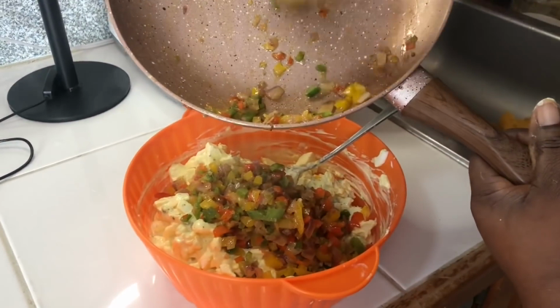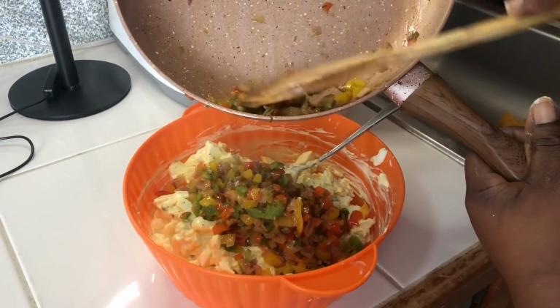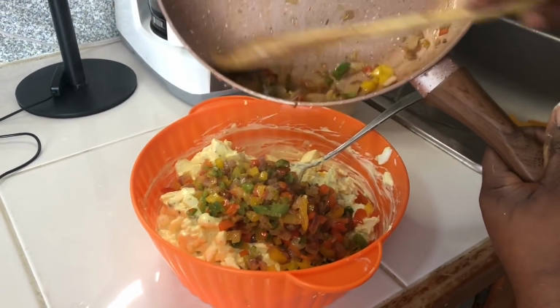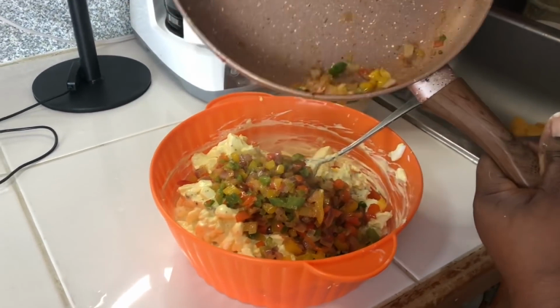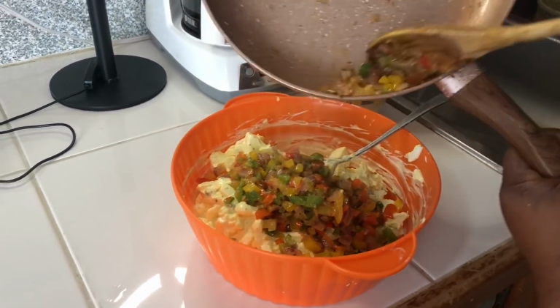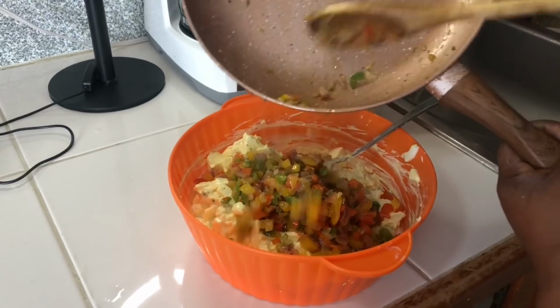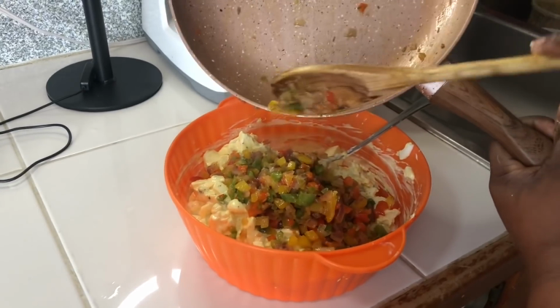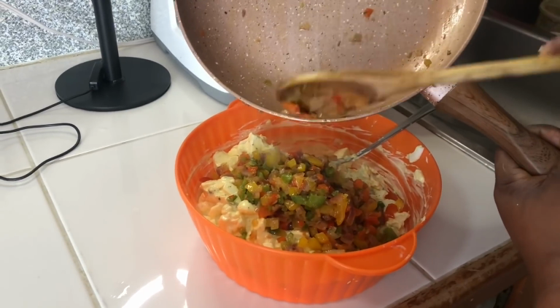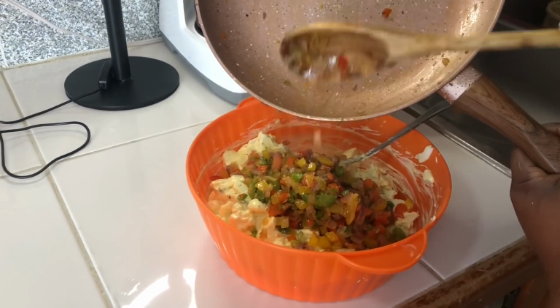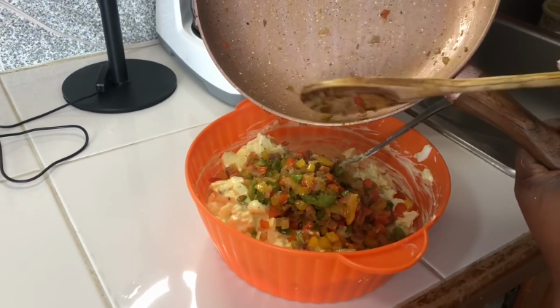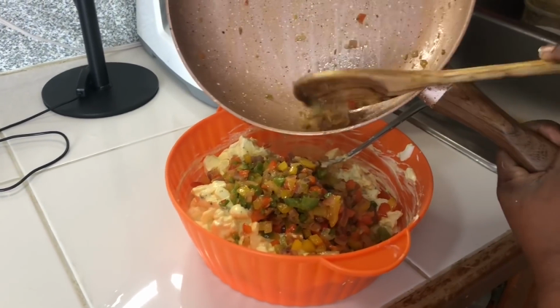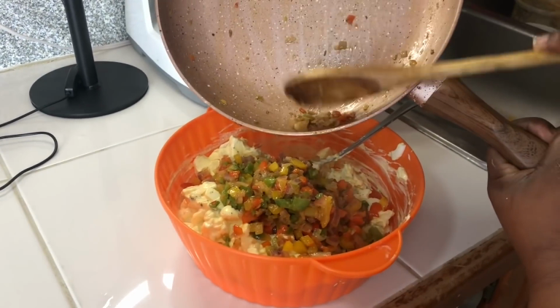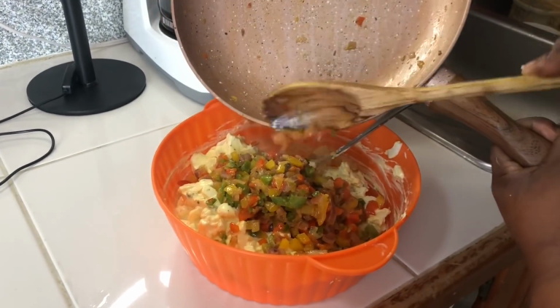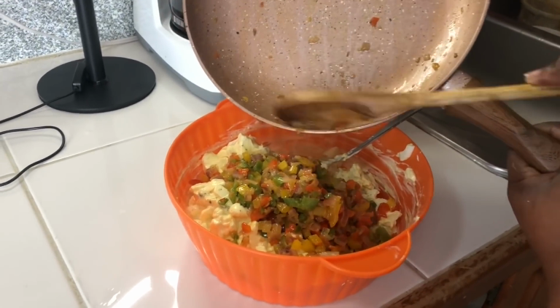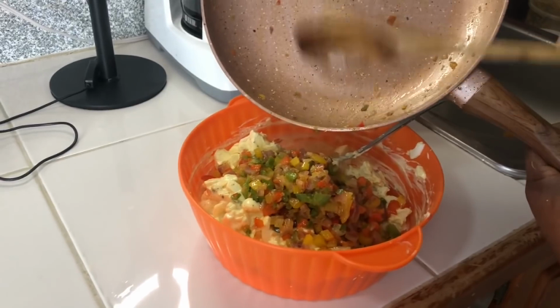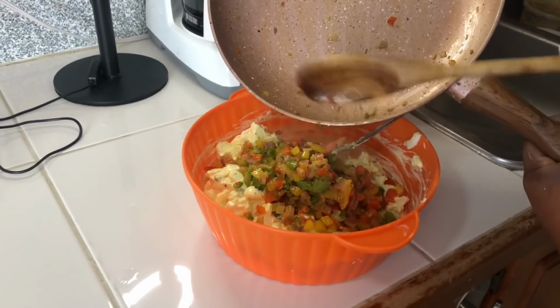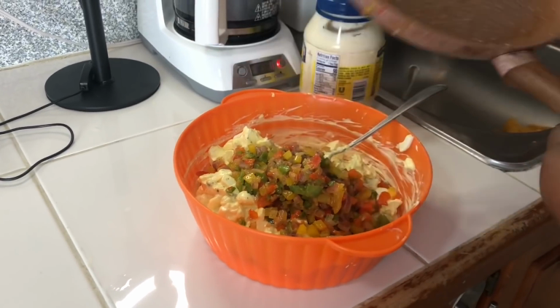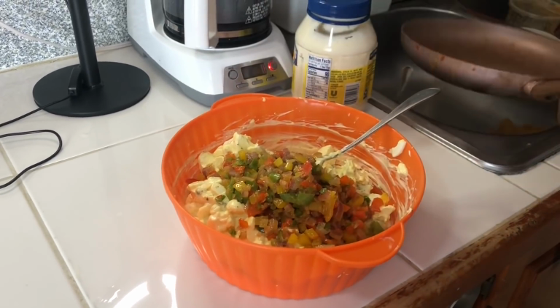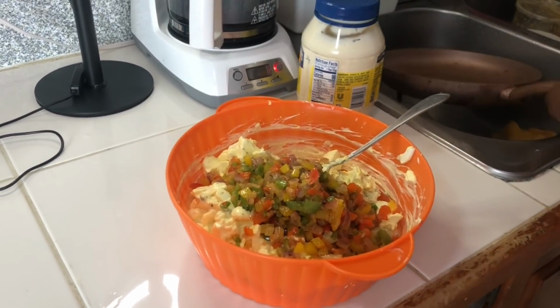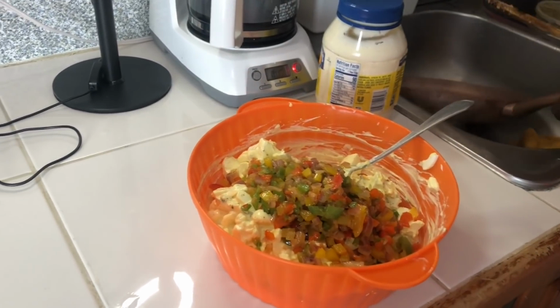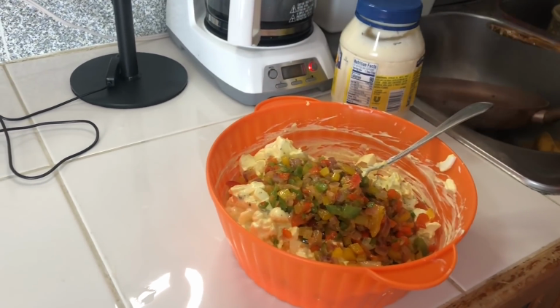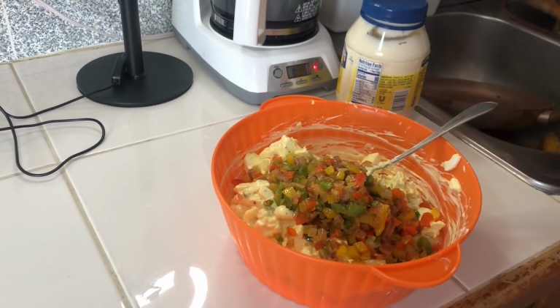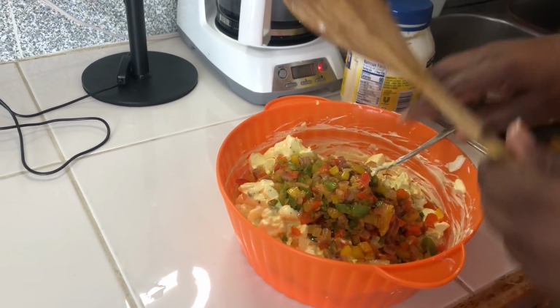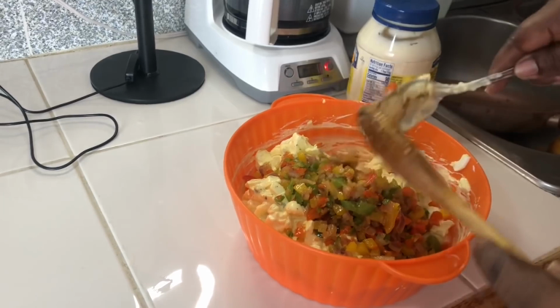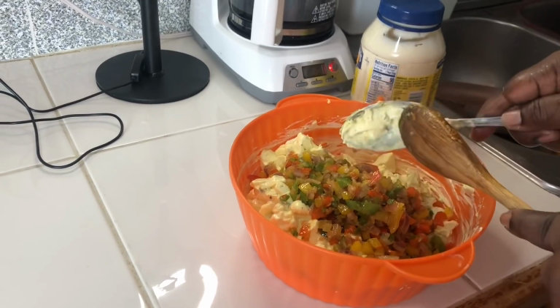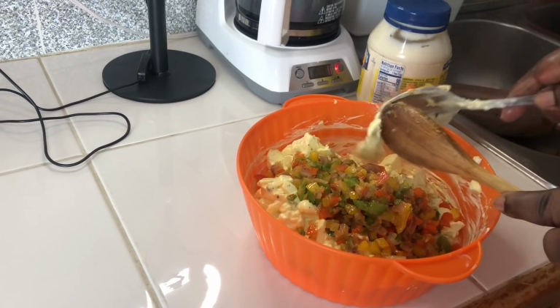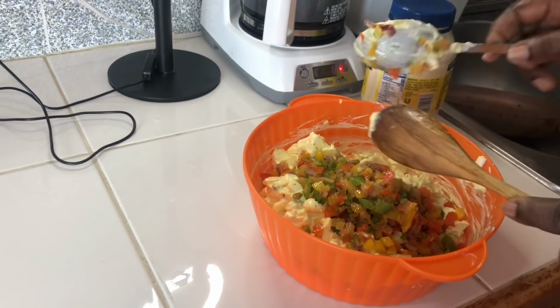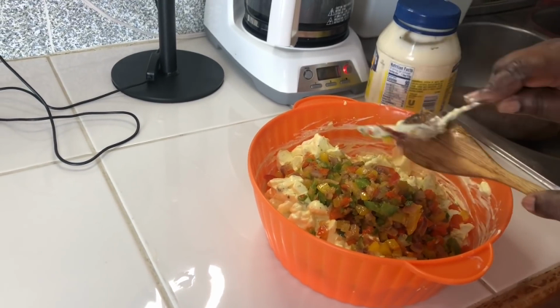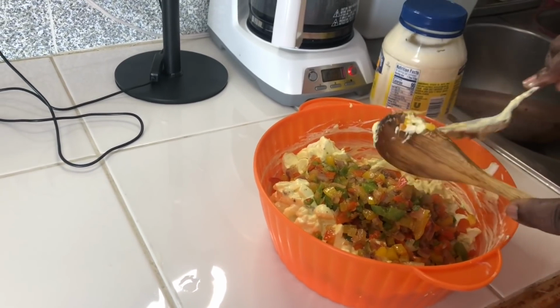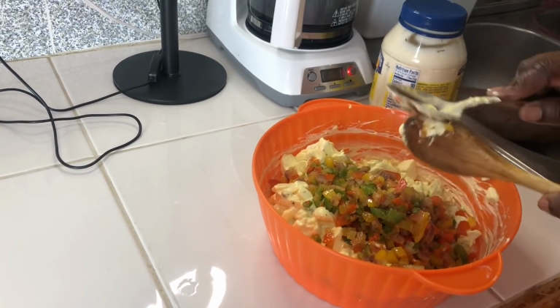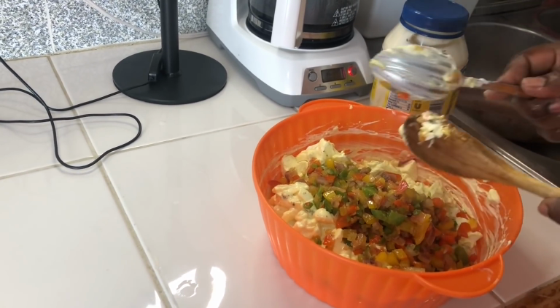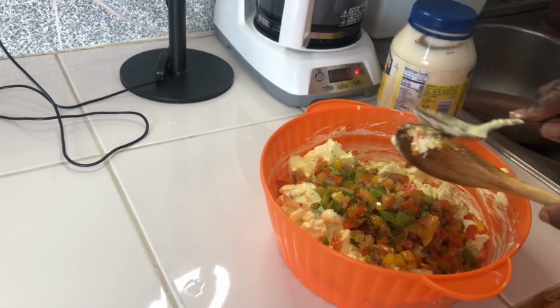I'm taking off every little piece — just like old people say, every piece counts. I don't have mustard, but it doesn't really matter.